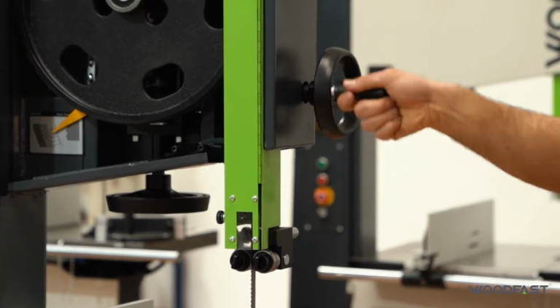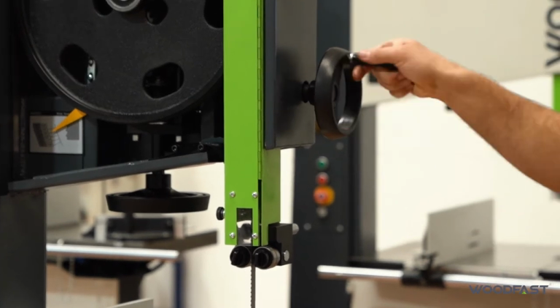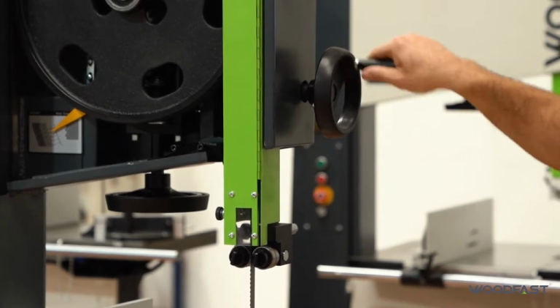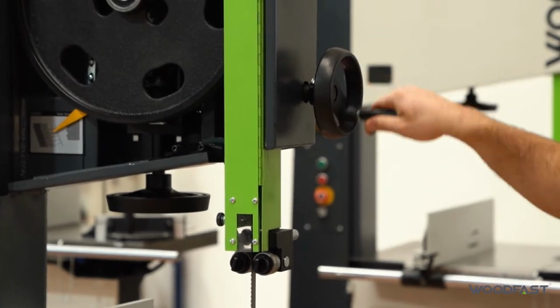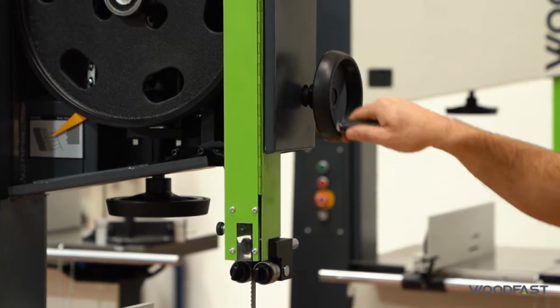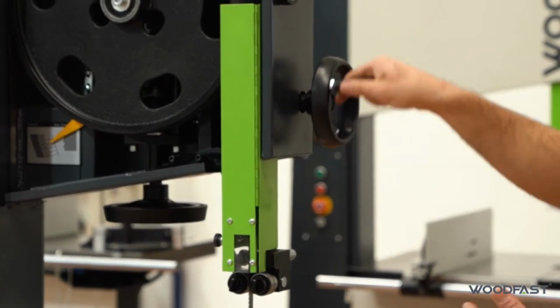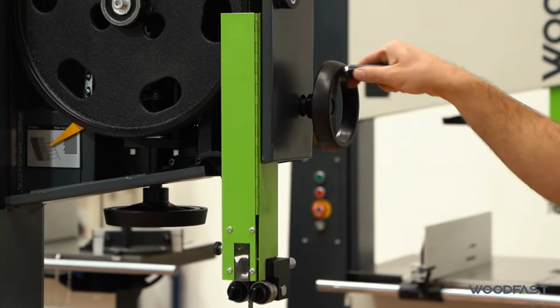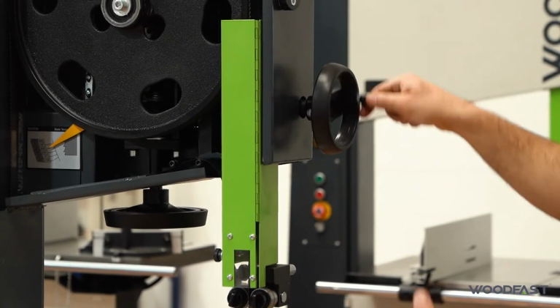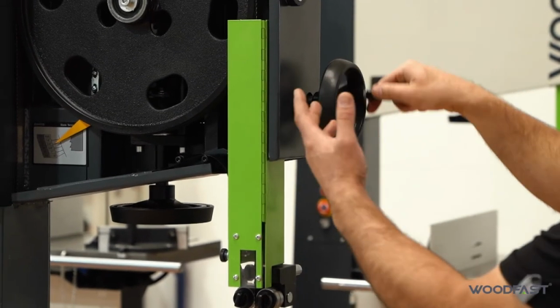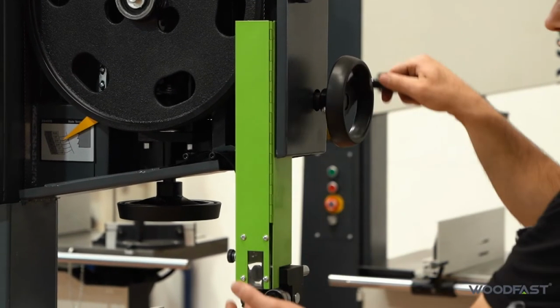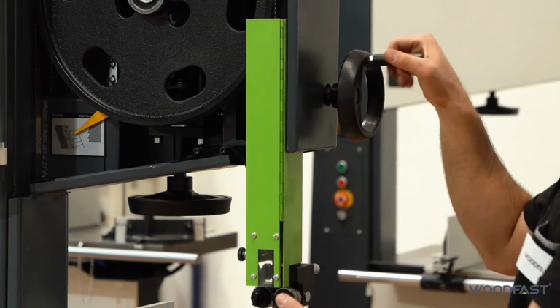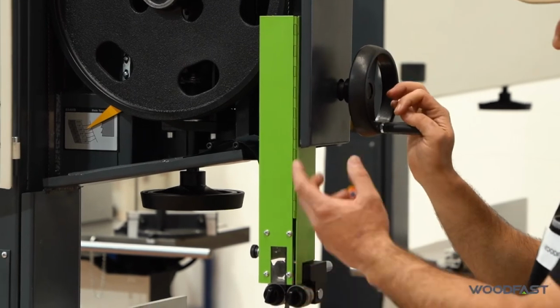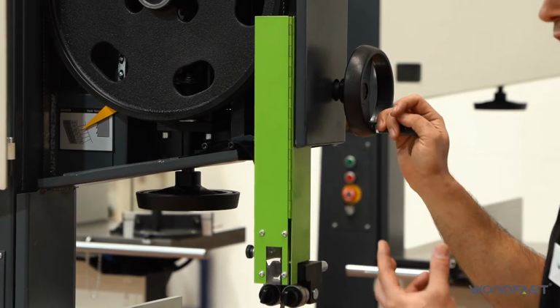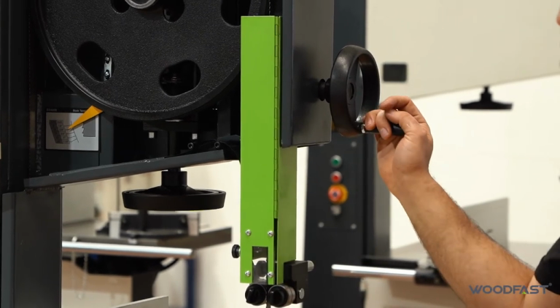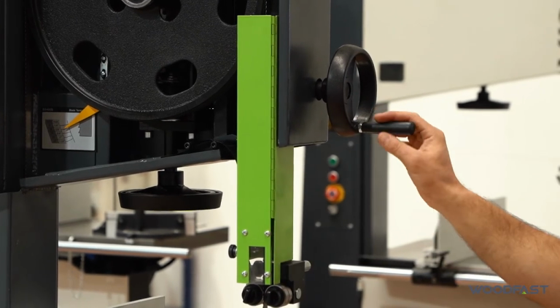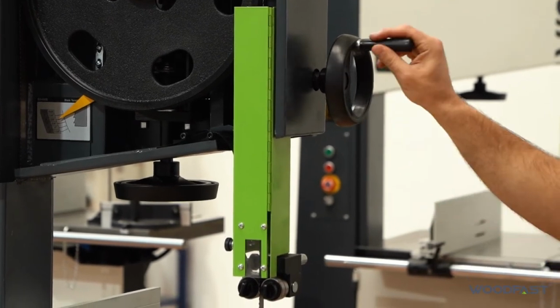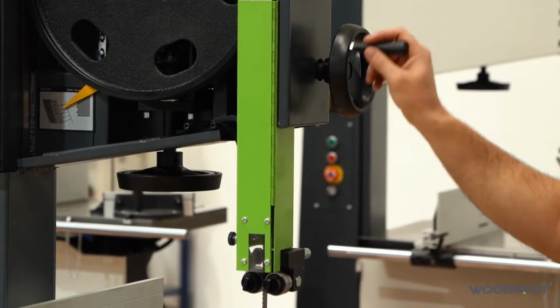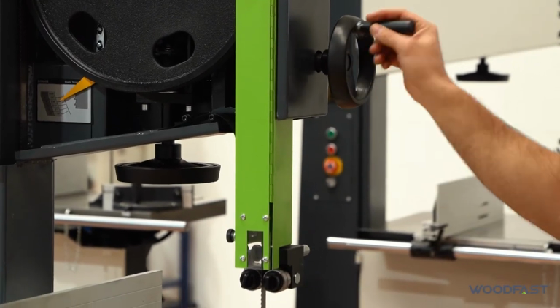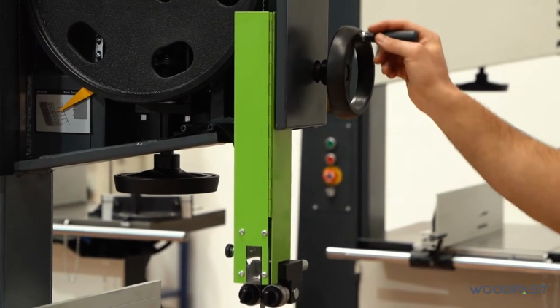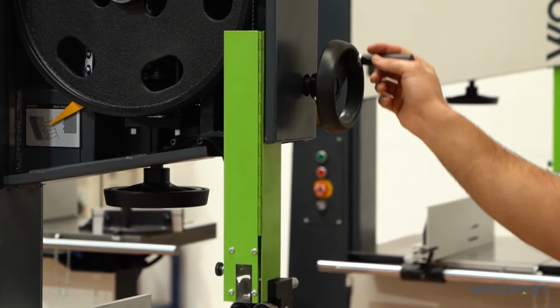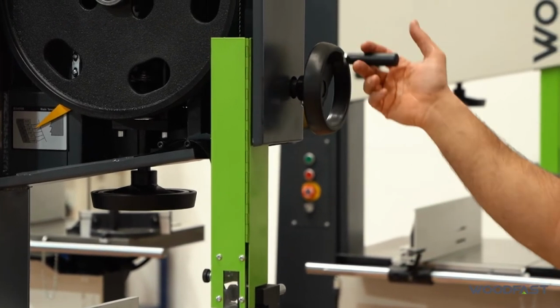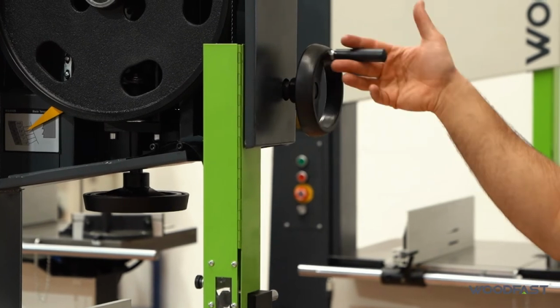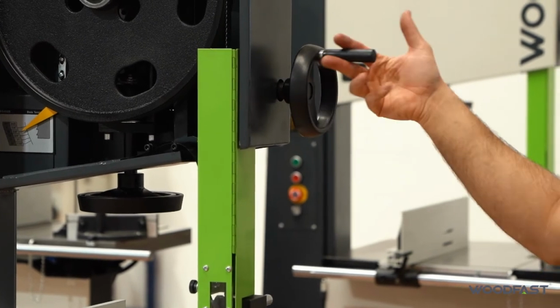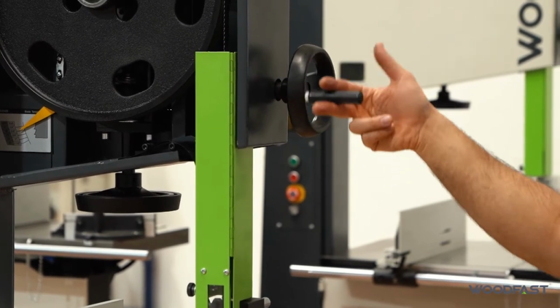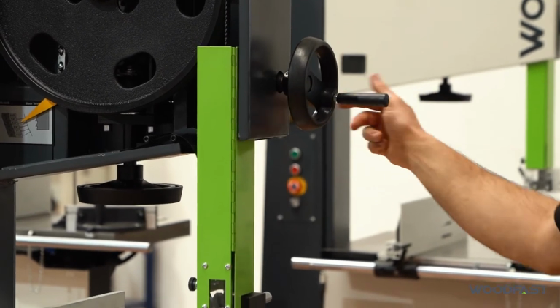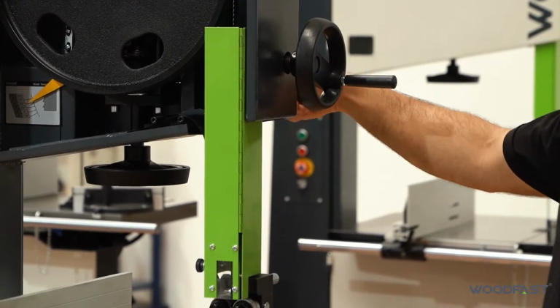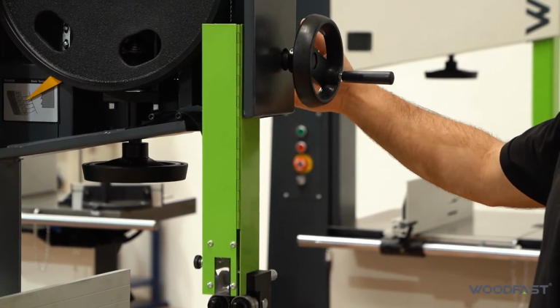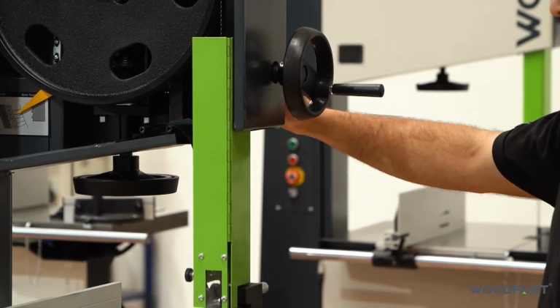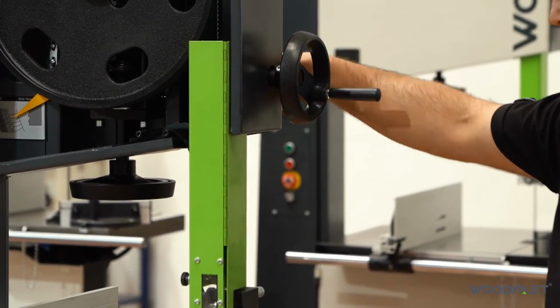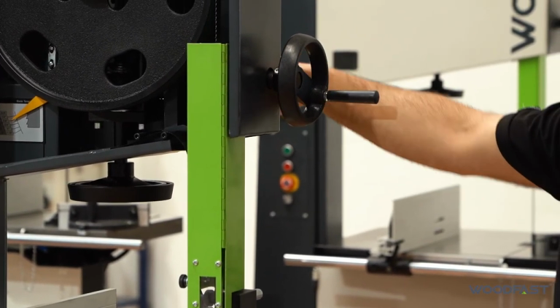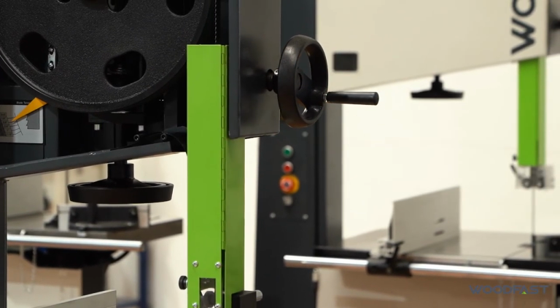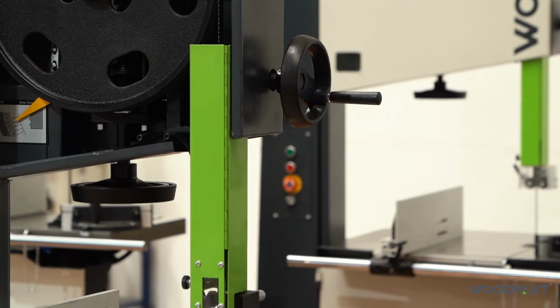The rack and pinion makes it nice and easy when you're making your adjustments — you don't have to worry about it loosening and falling down and crushing your fingers or your workpiece. You can lower it simply with two fingers, tighten up the knob on the back and that'll lock it in position.